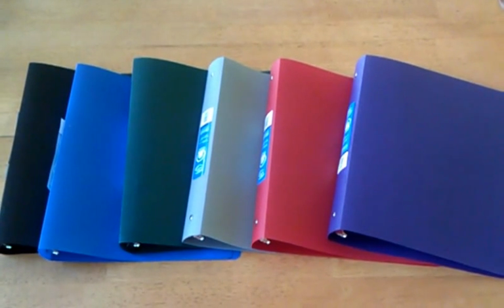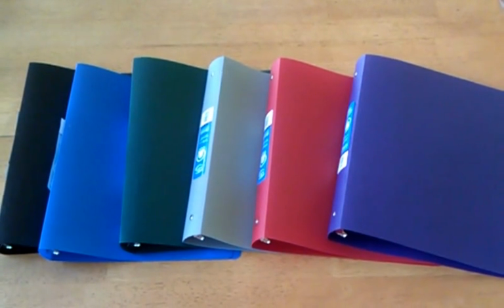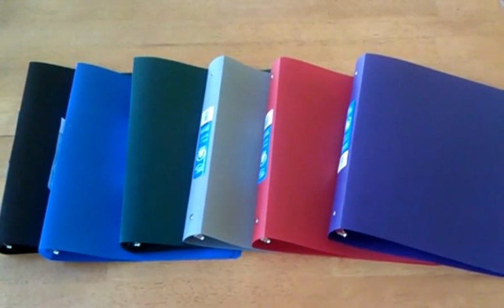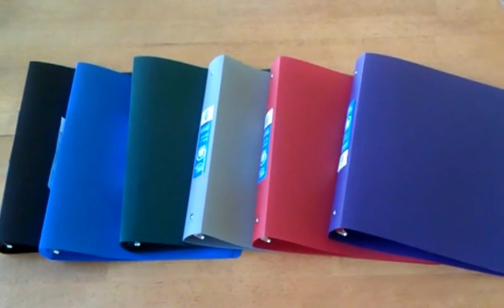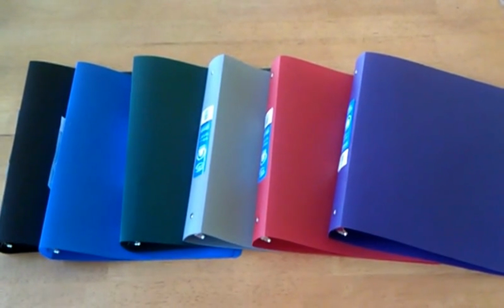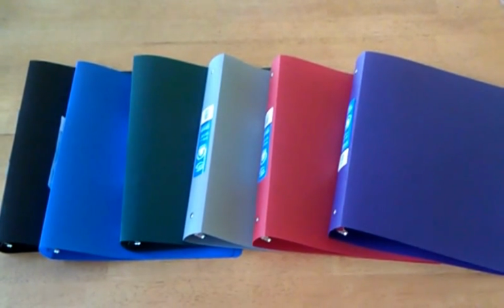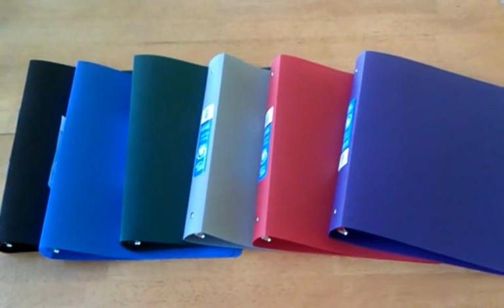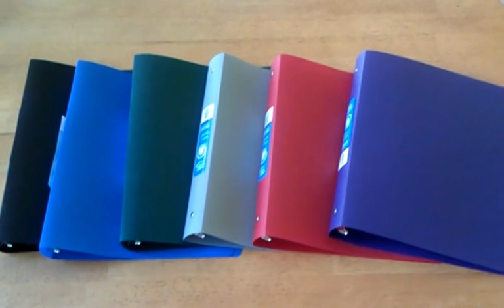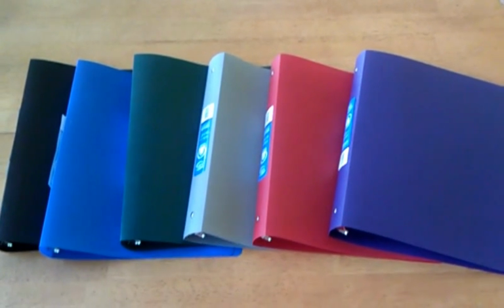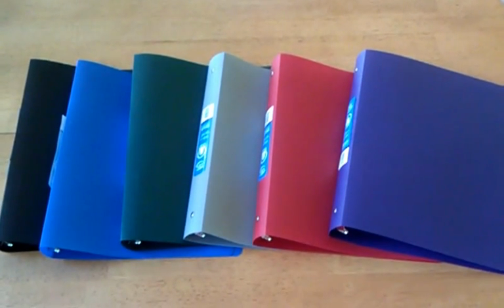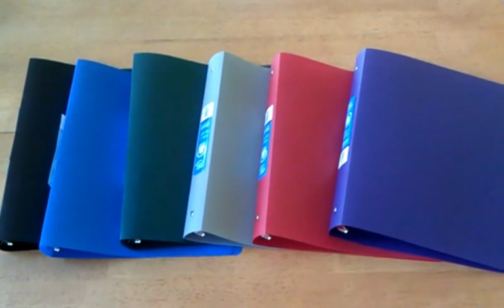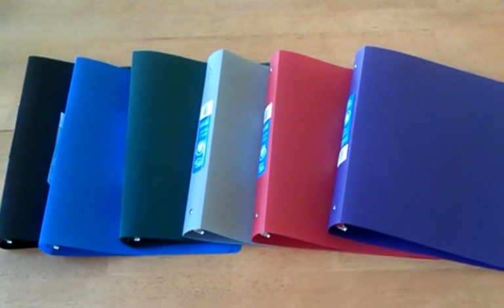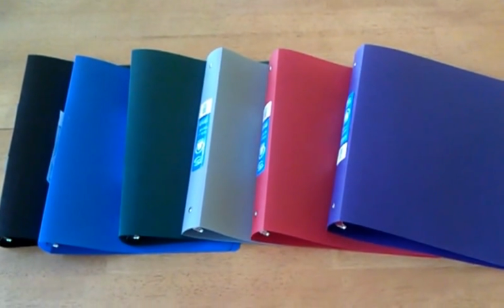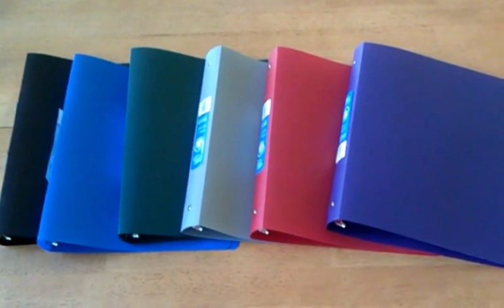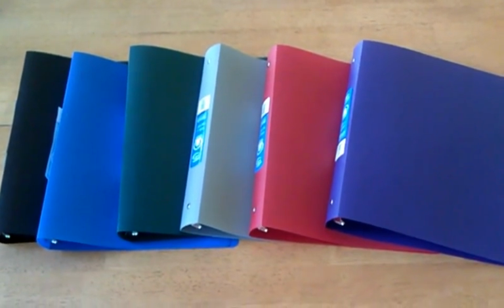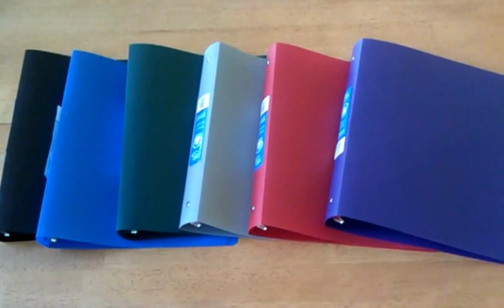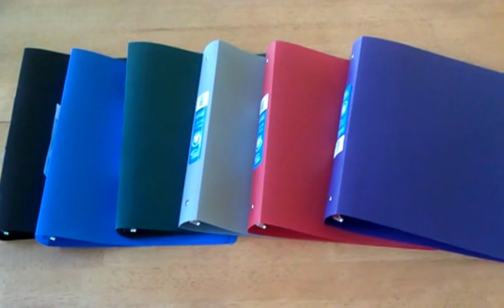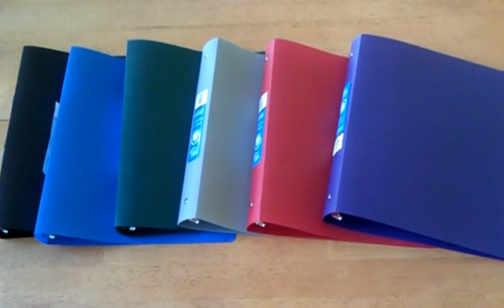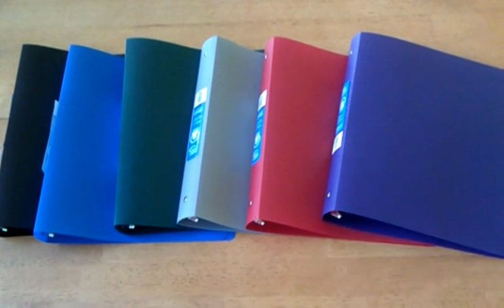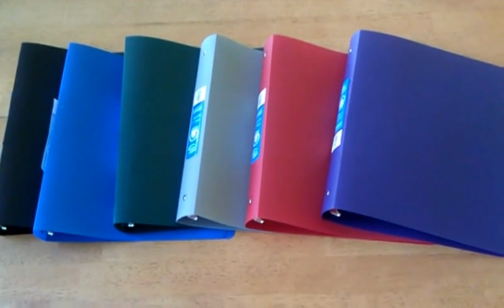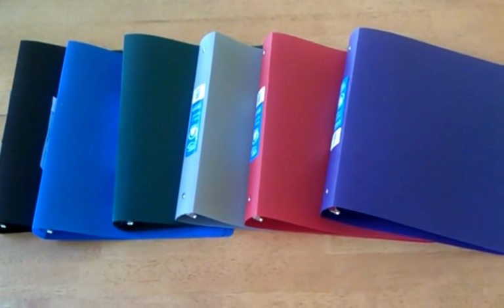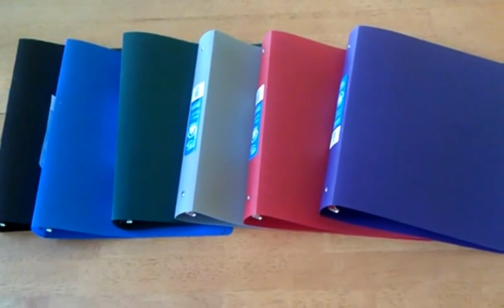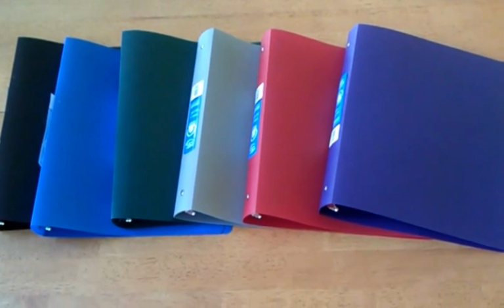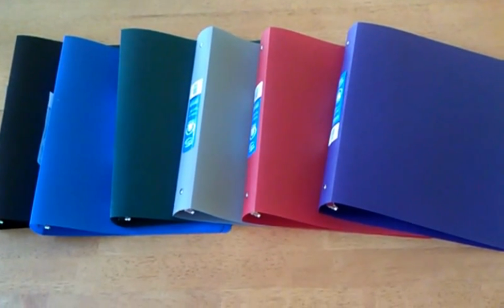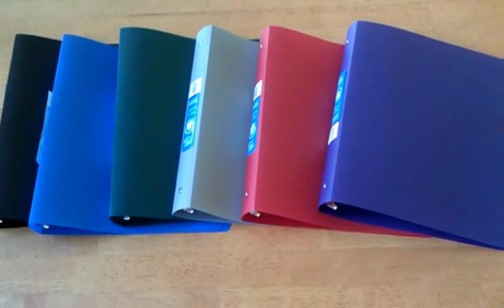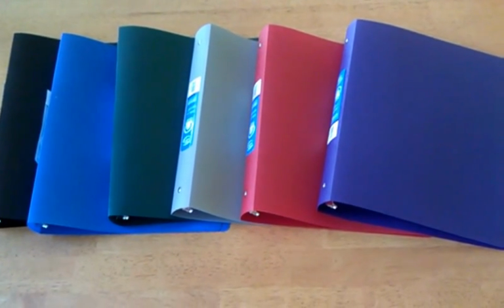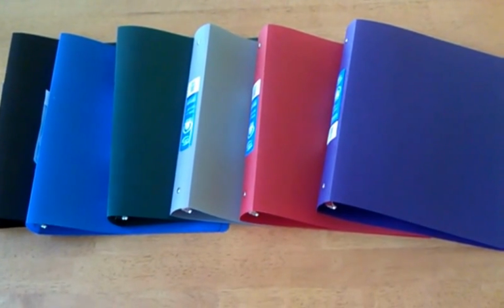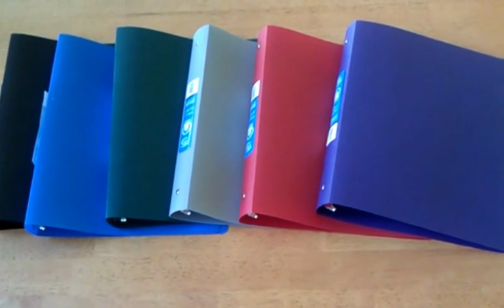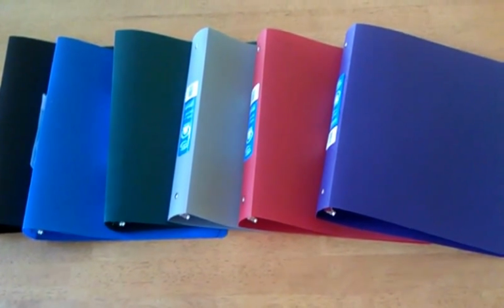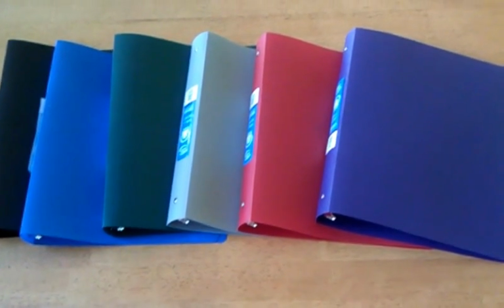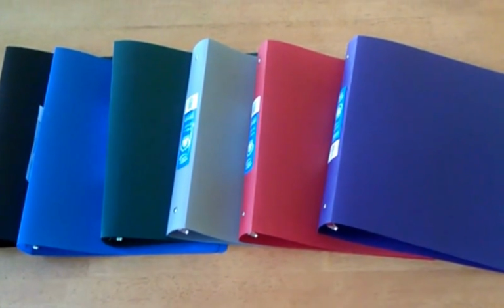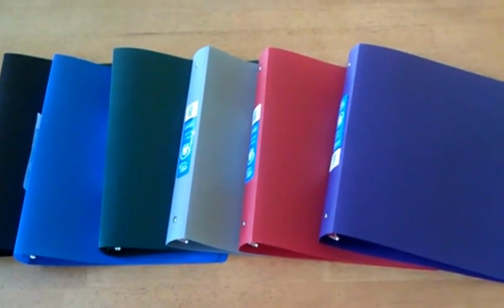Hey guys, we're so excited to show you our new colors for the binders. We have black and blue, green, gray, red, and purple.